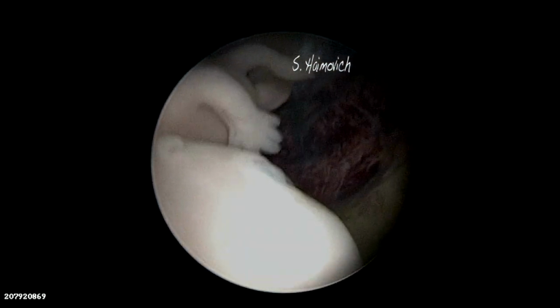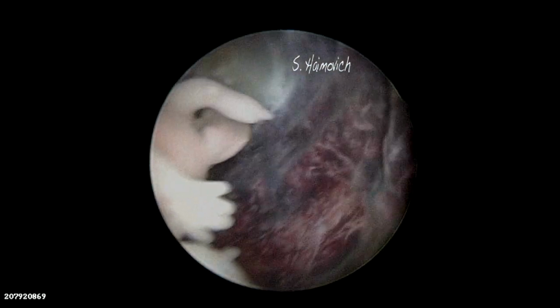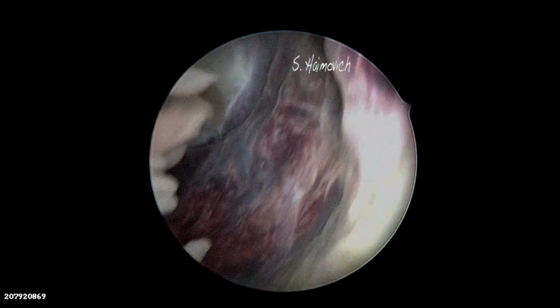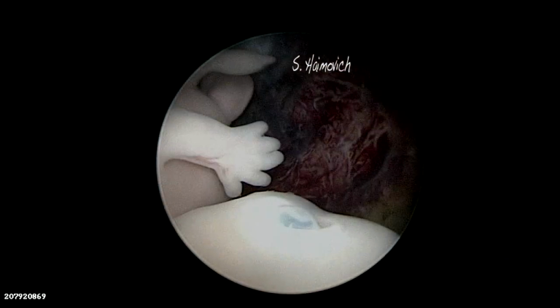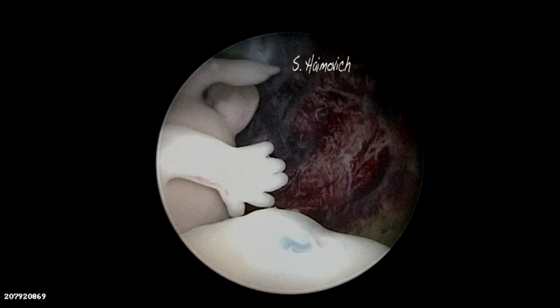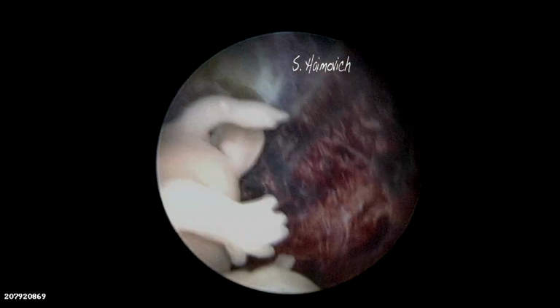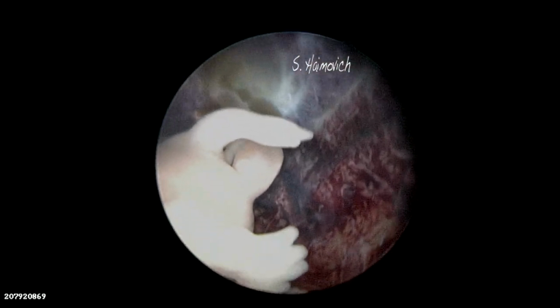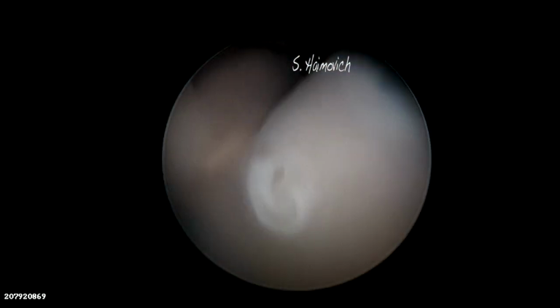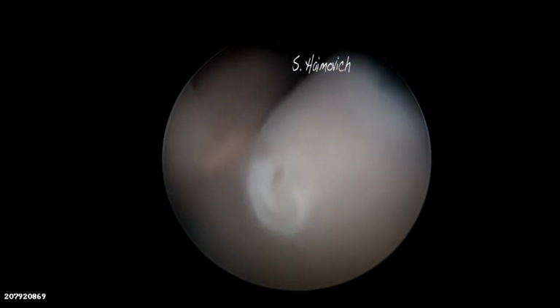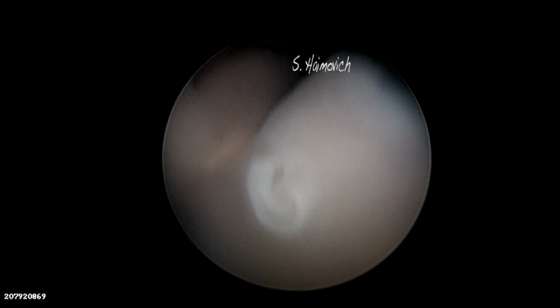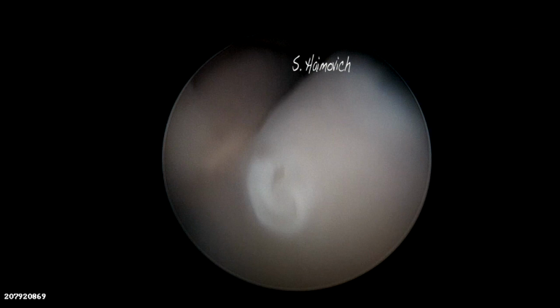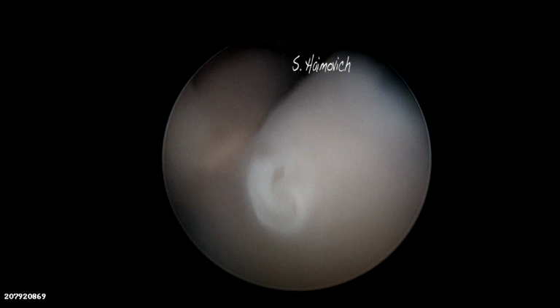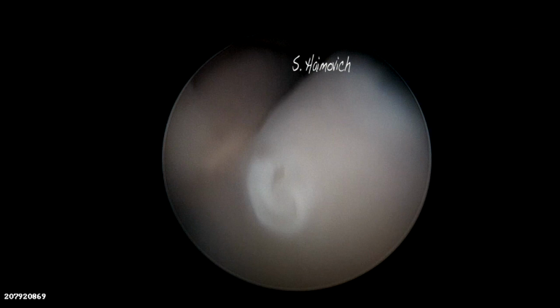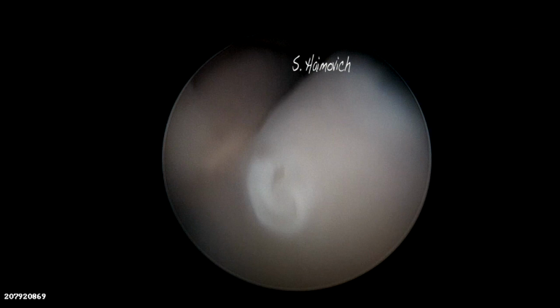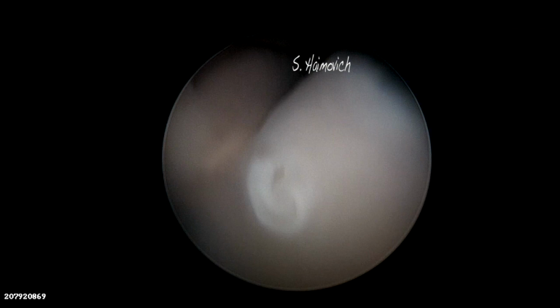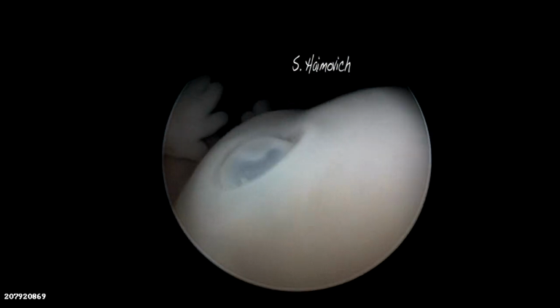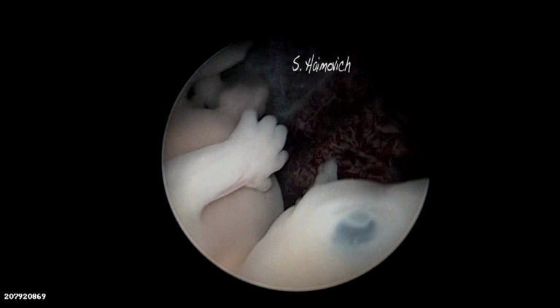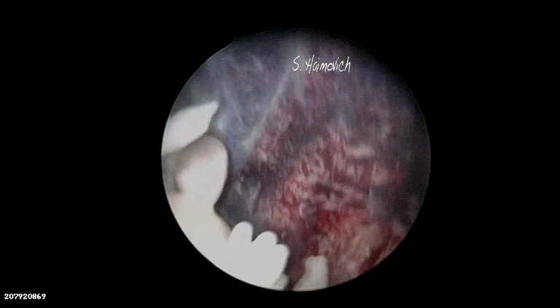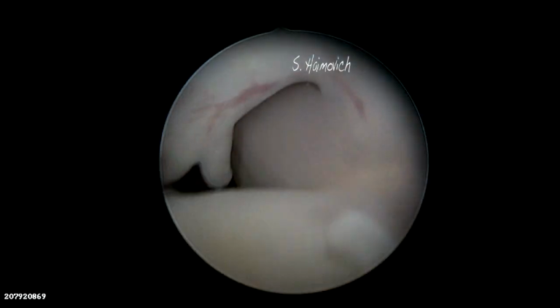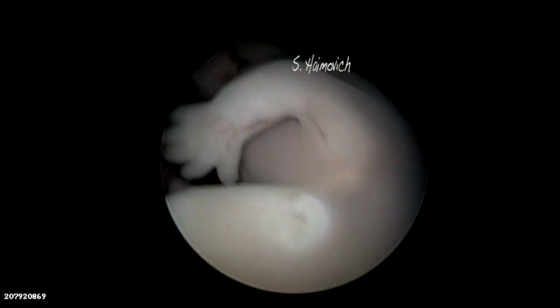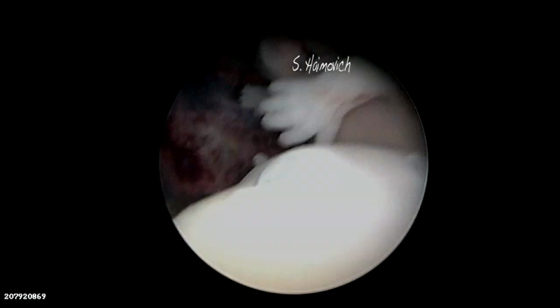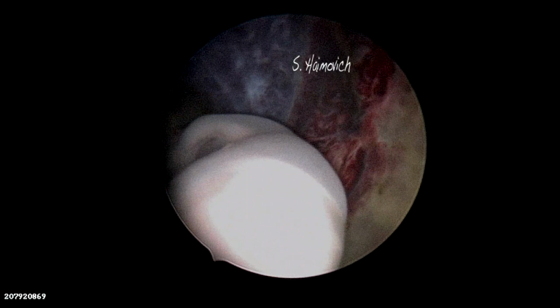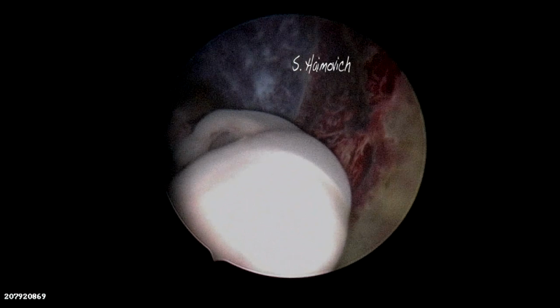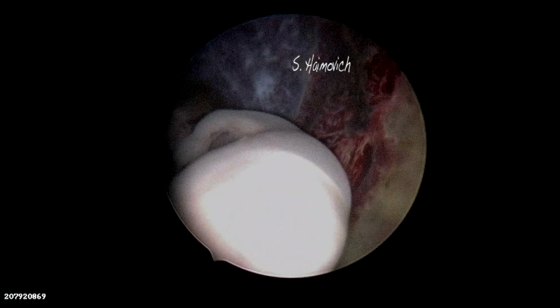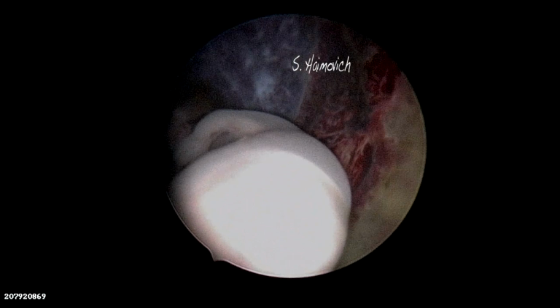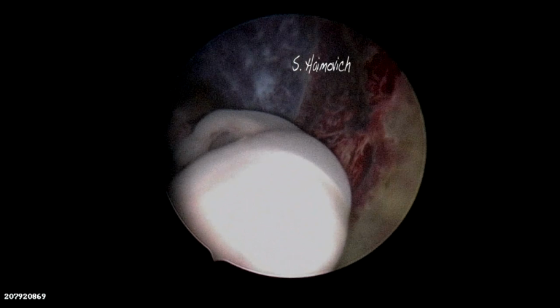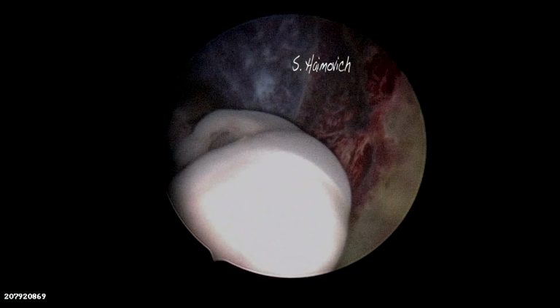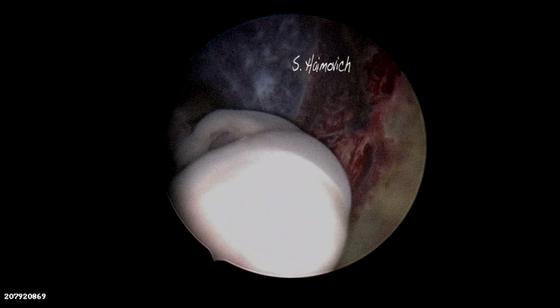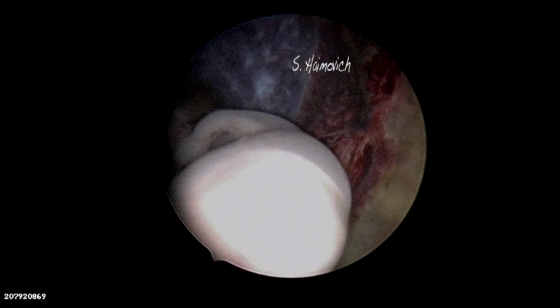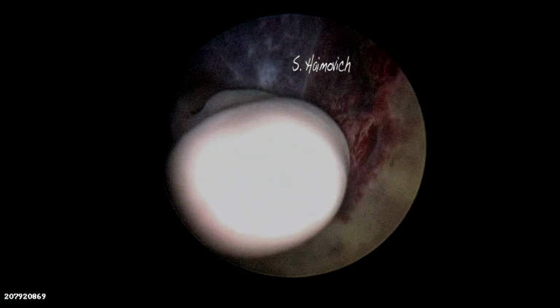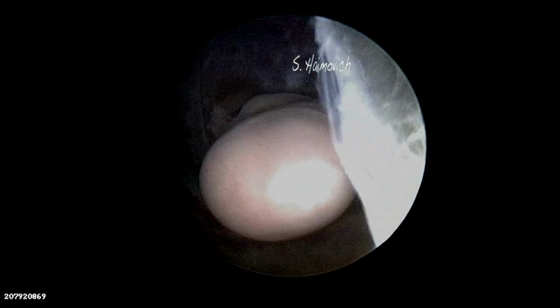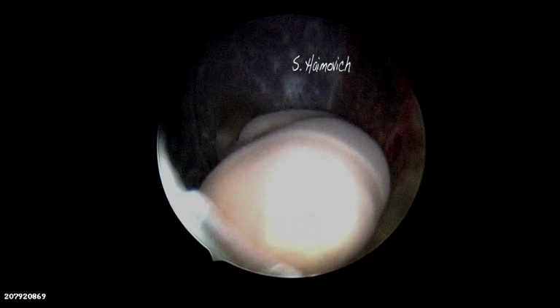We also explore the umbilical cord. Behind the embryo's neck, a thick area is seen — it is a cystic hygroma.